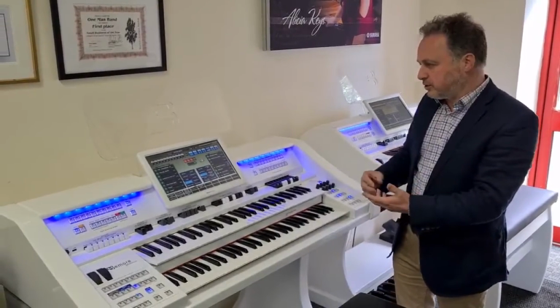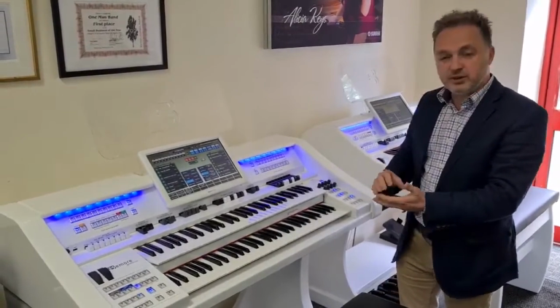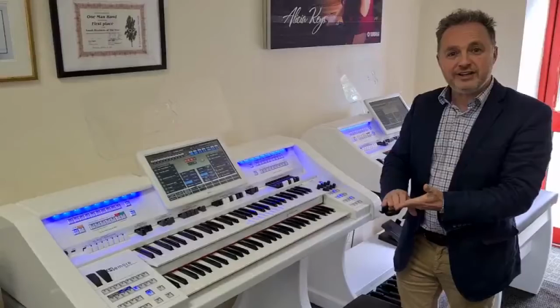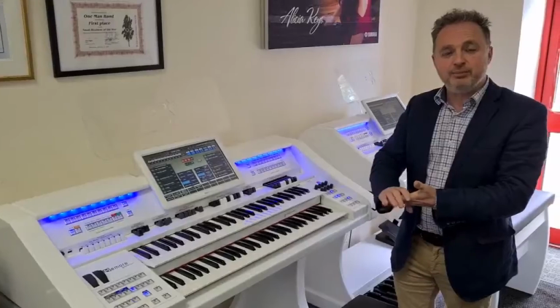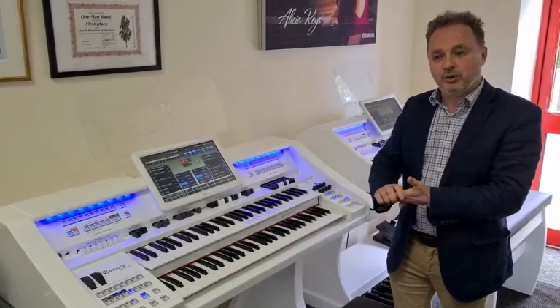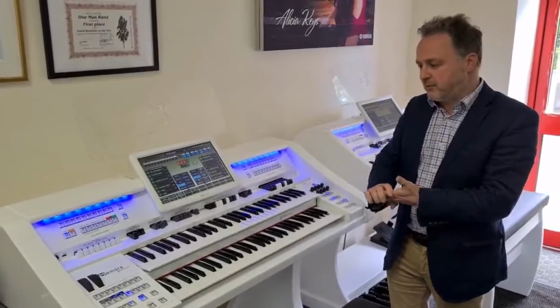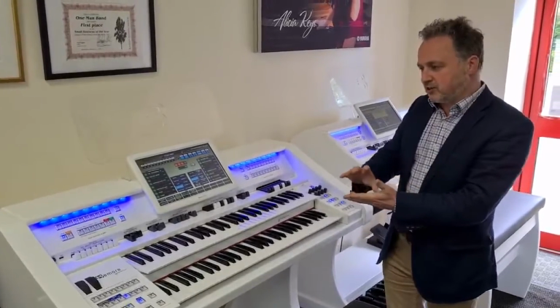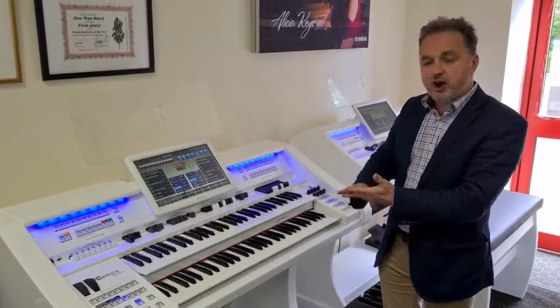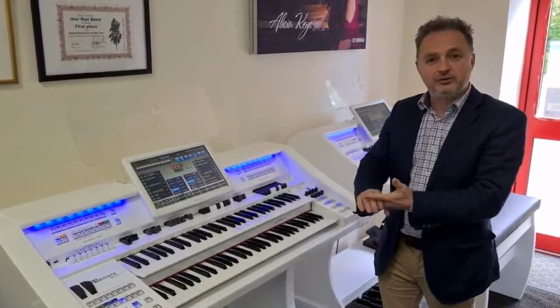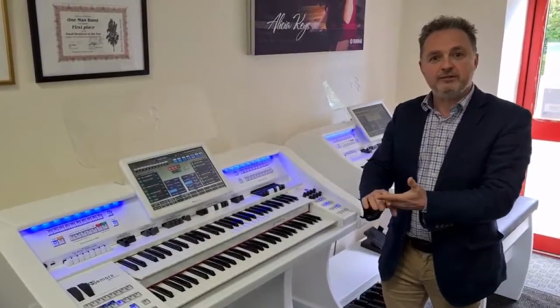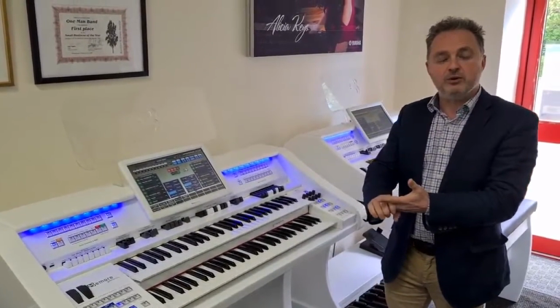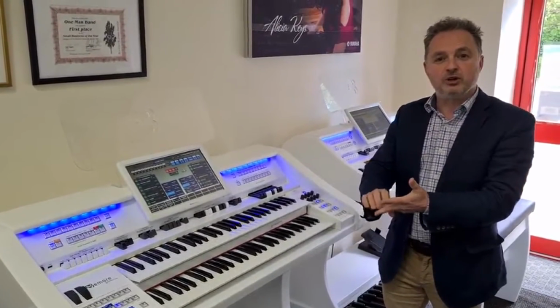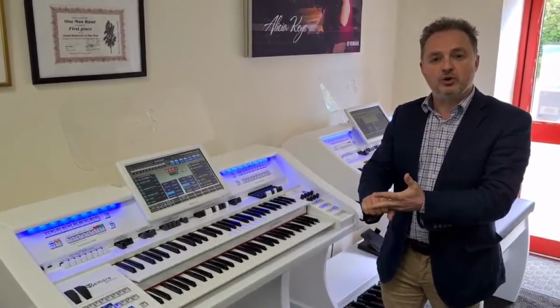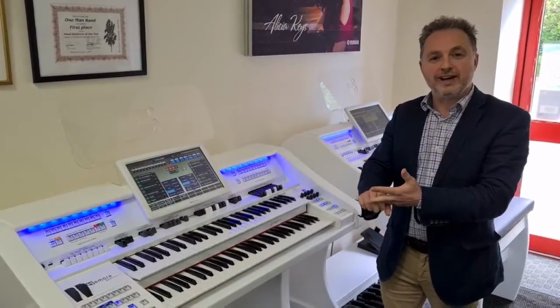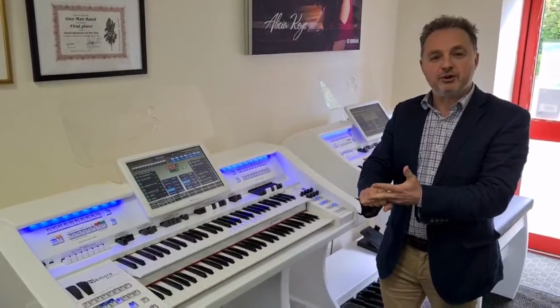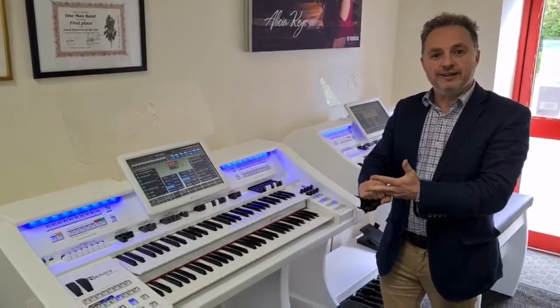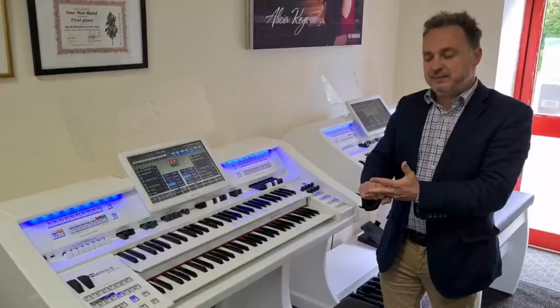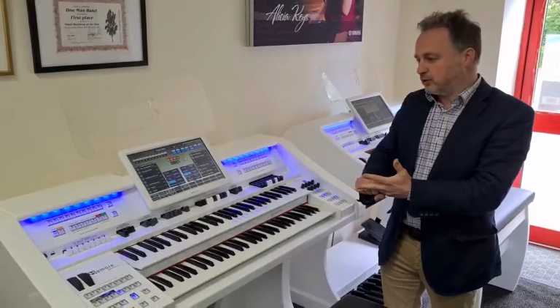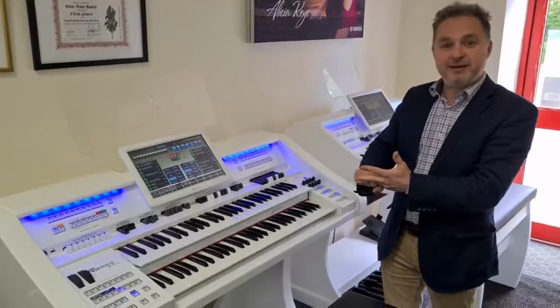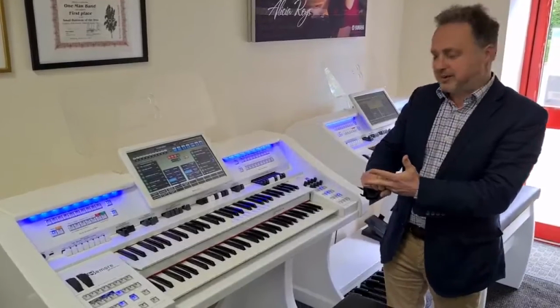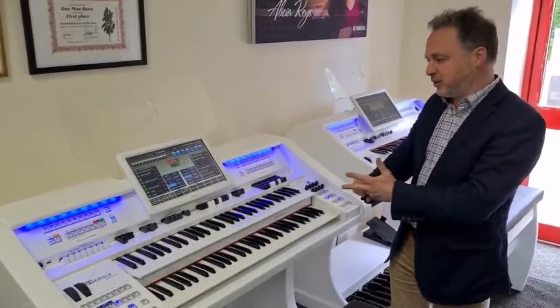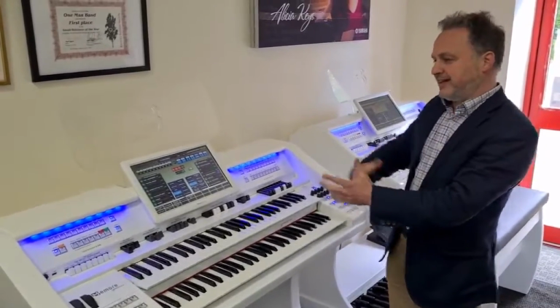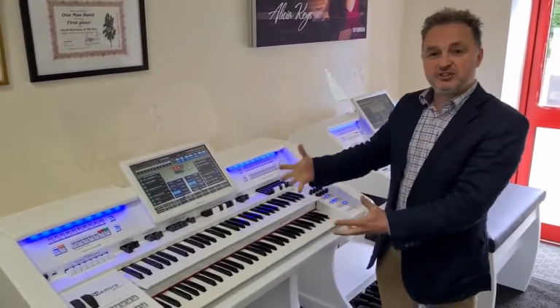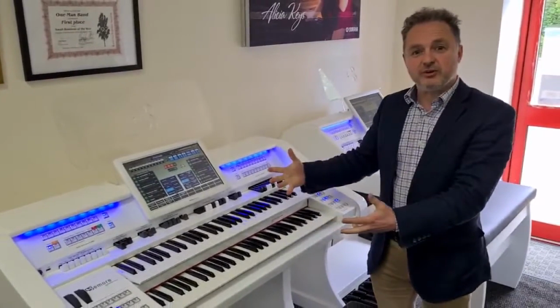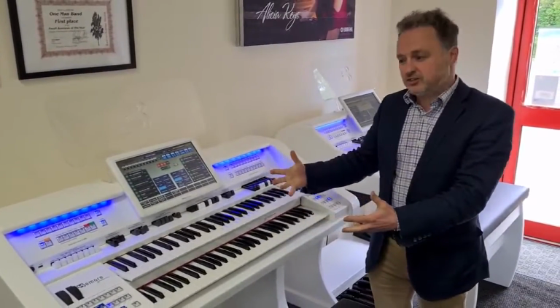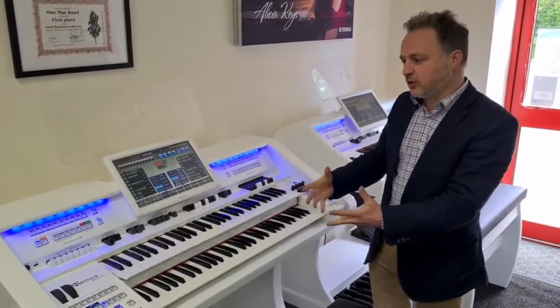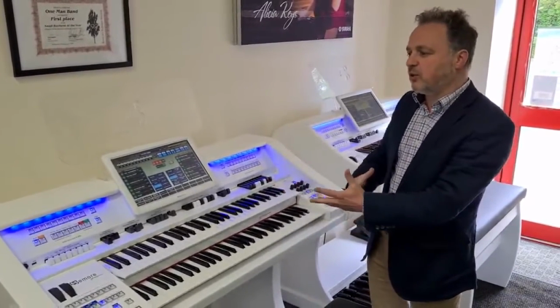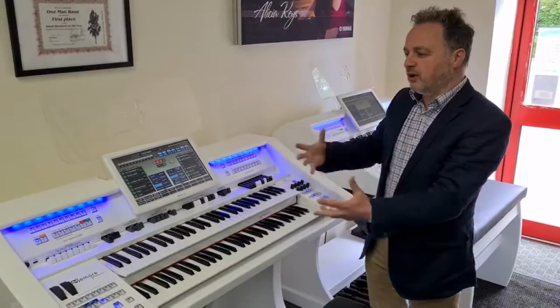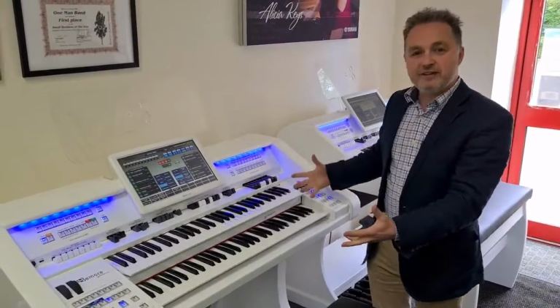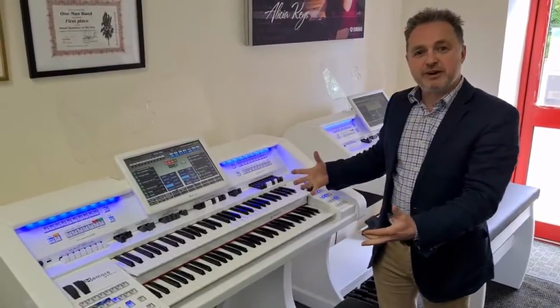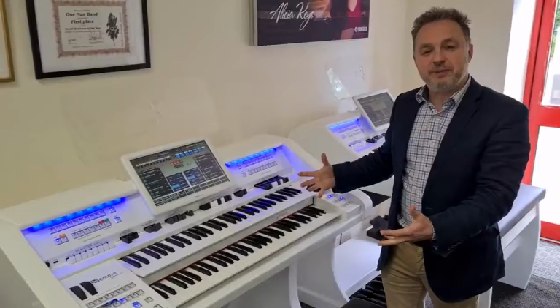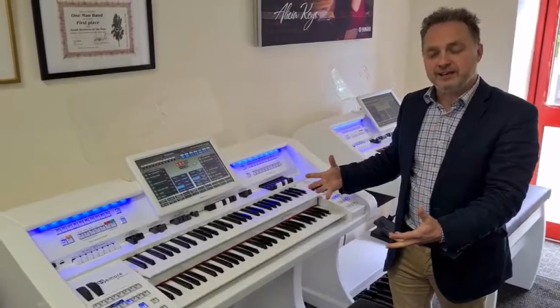What you can do is you can even import the styles from a Roland, a Korg, a Ketron keyboard, or a Yamaha keyboard into the style section, so you've got a more varied range of backings.